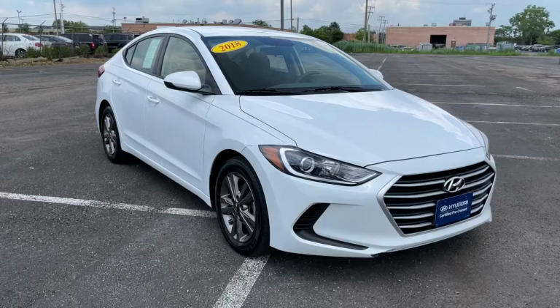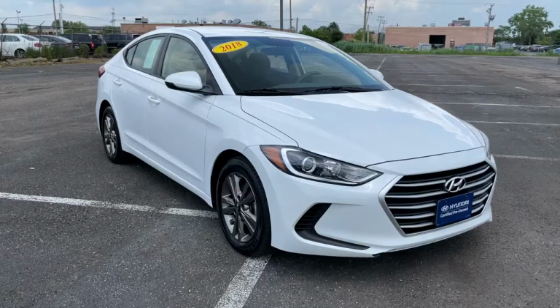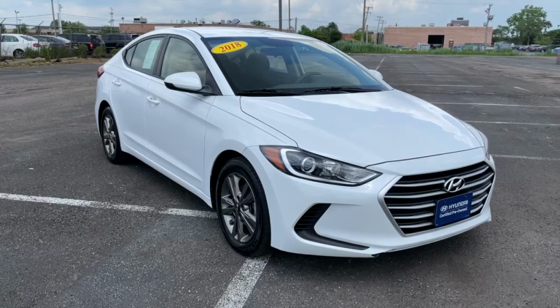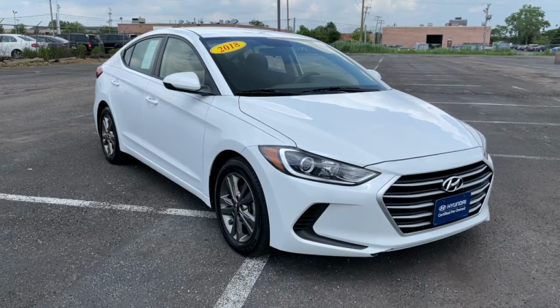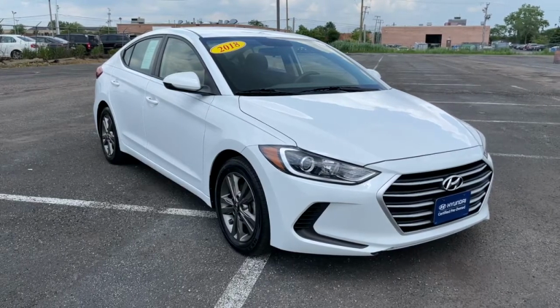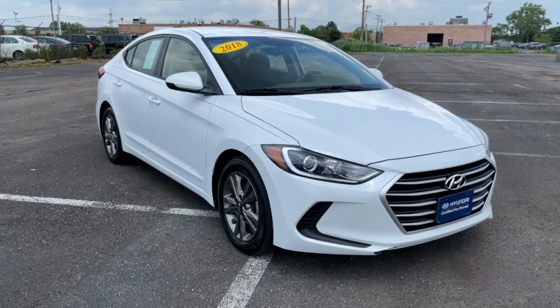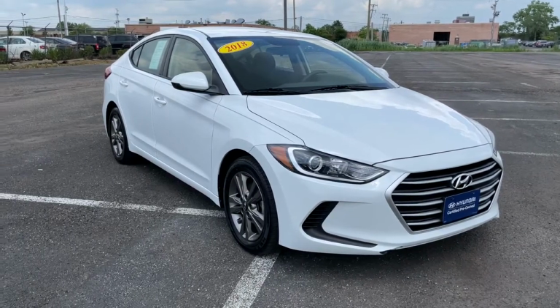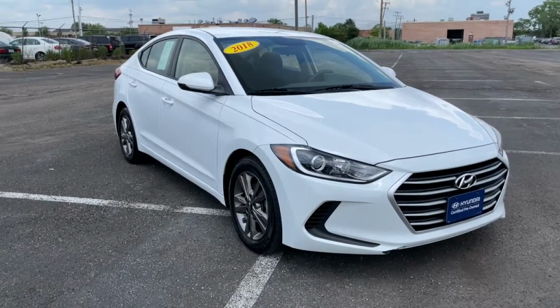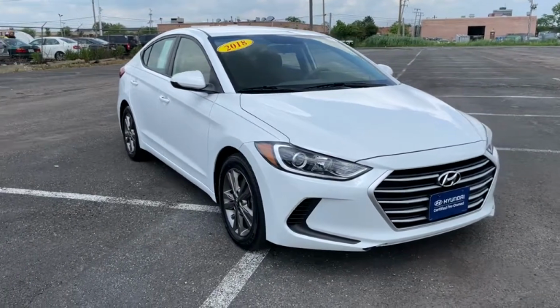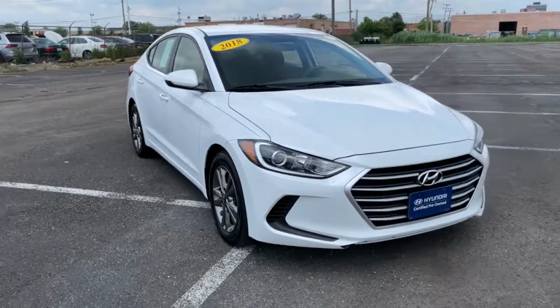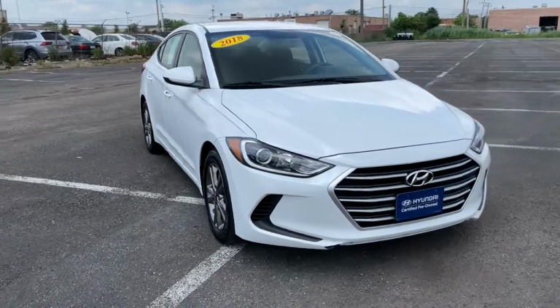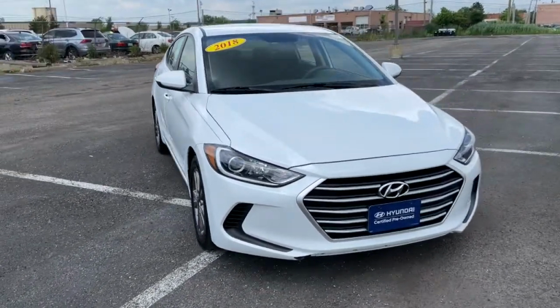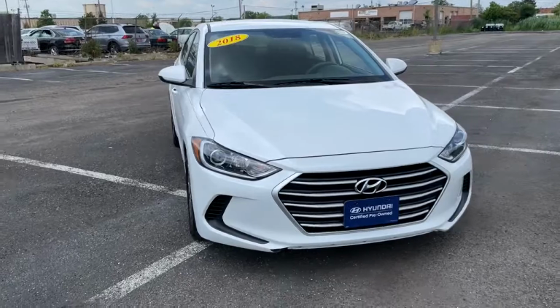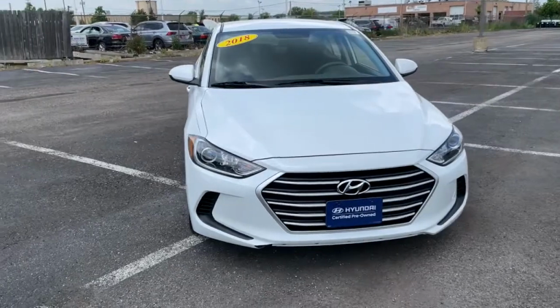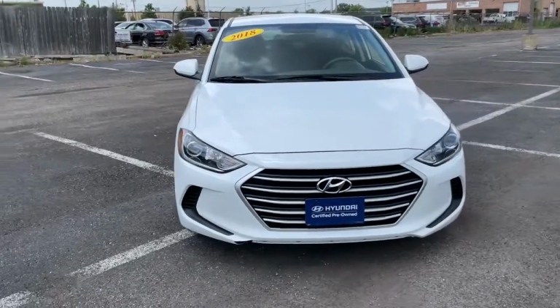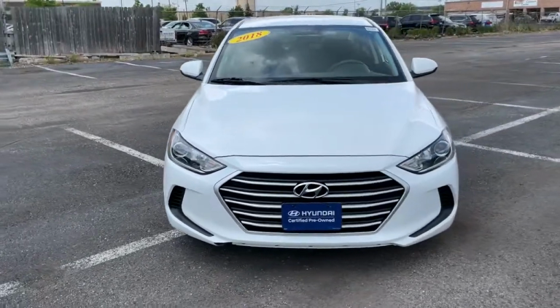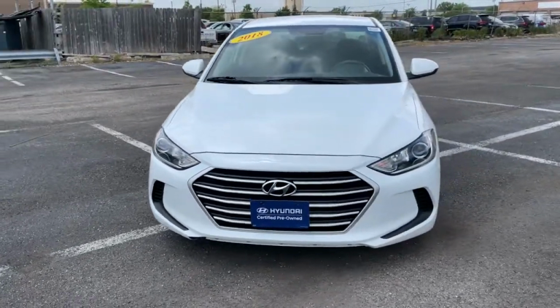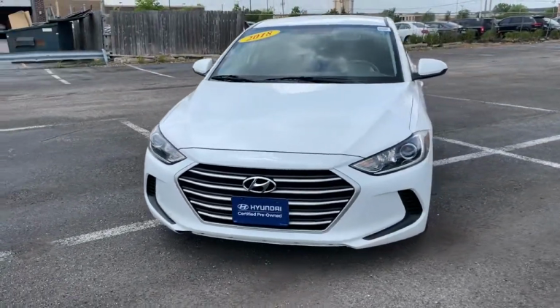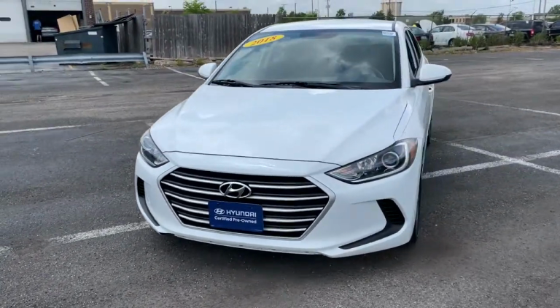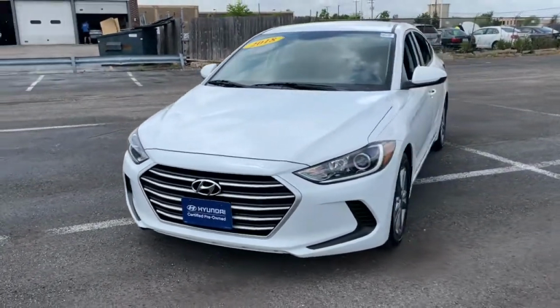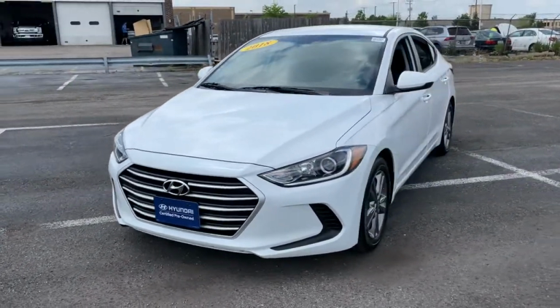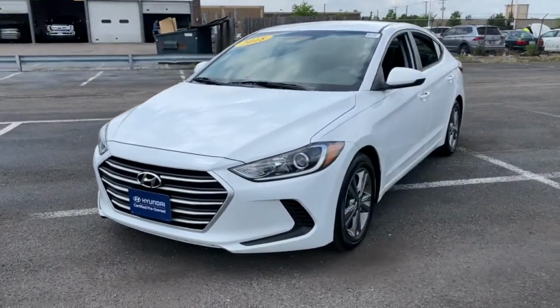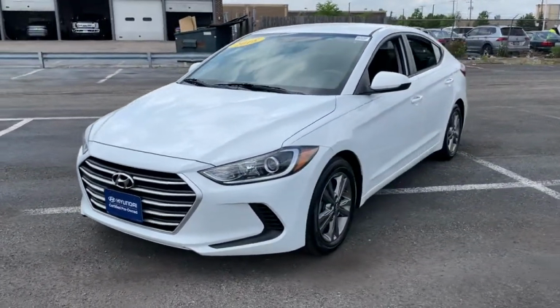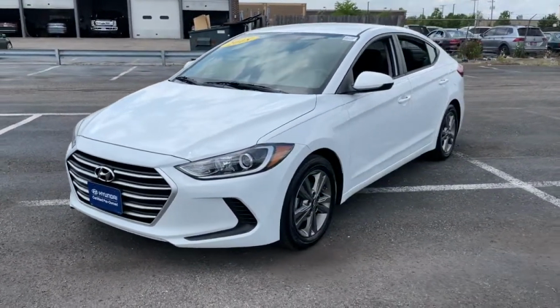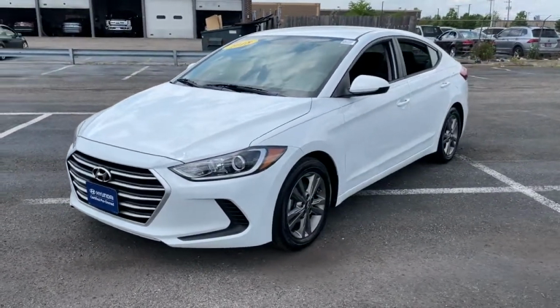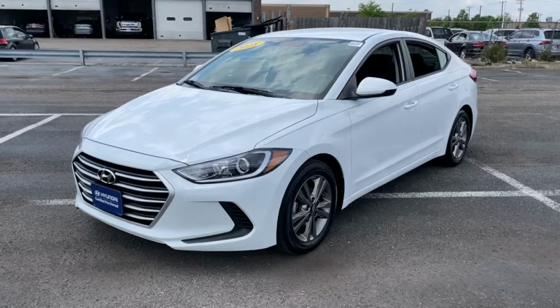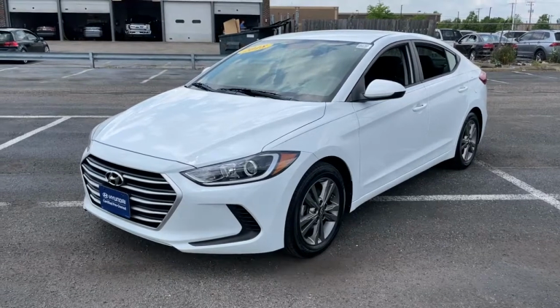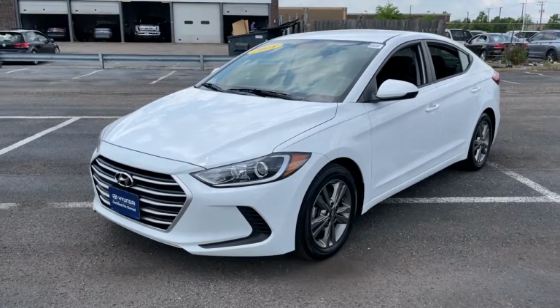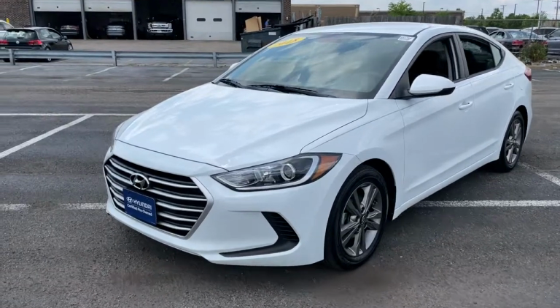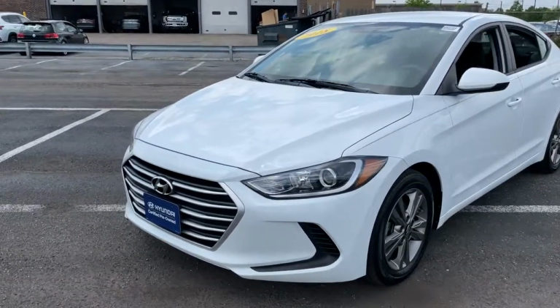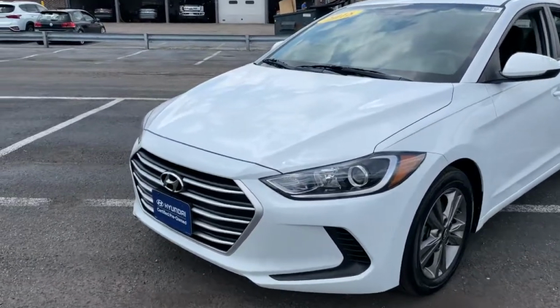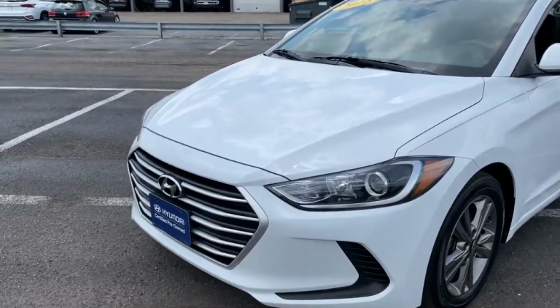Check out this 2018 Hyundai Elantra. This vehicle is an outstanding buy with fewer than 25,000 miles on the odometer. Start your day in smart style in this feature-packed Elantra.